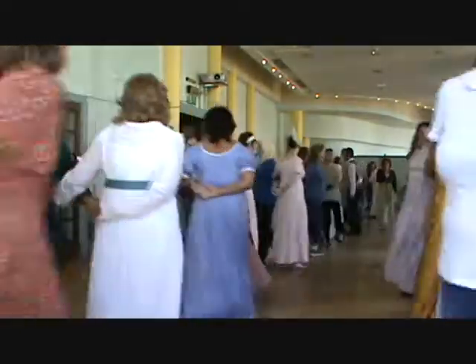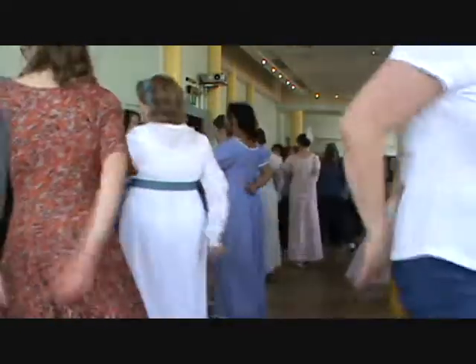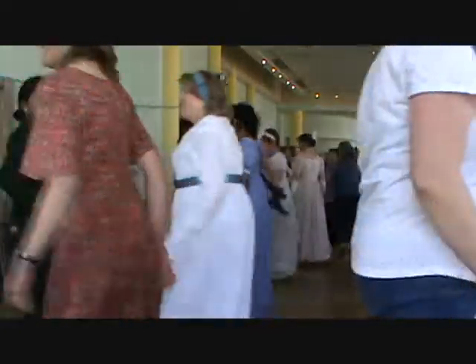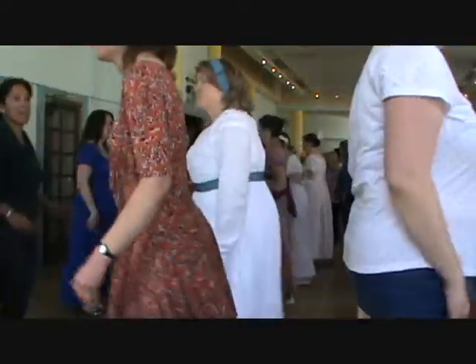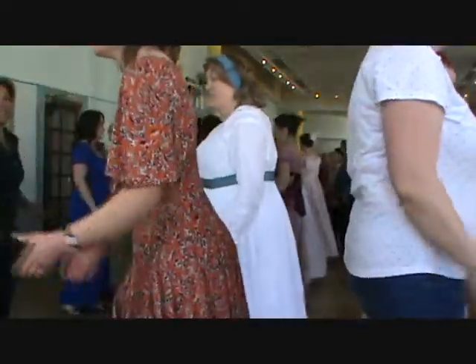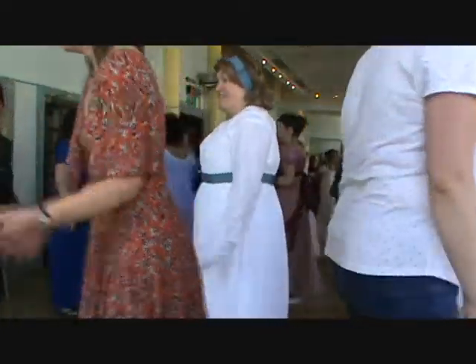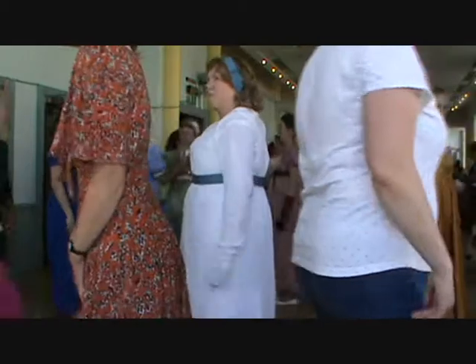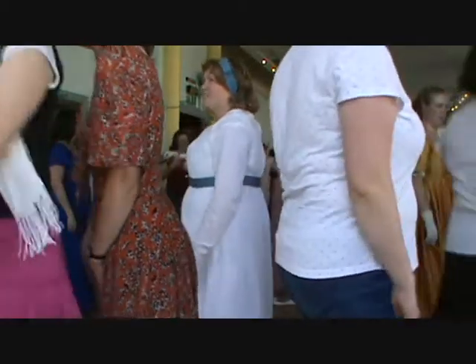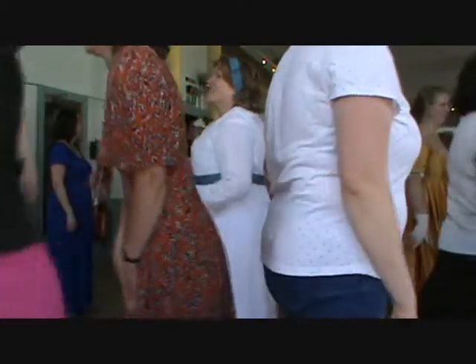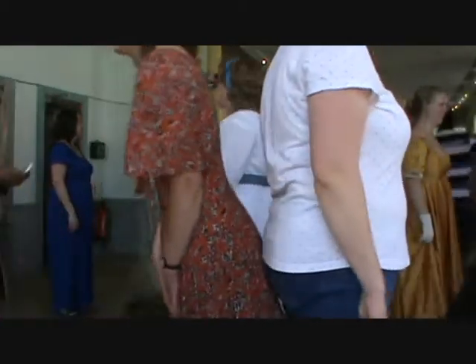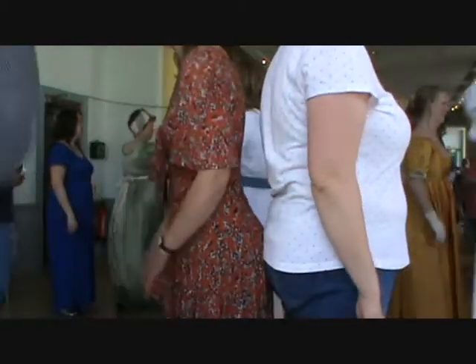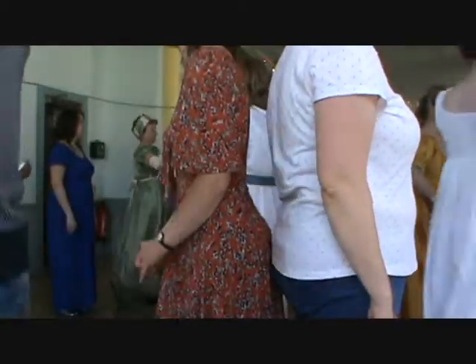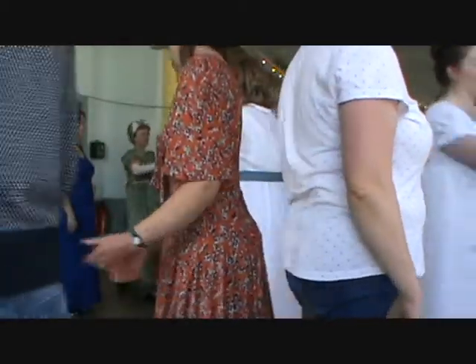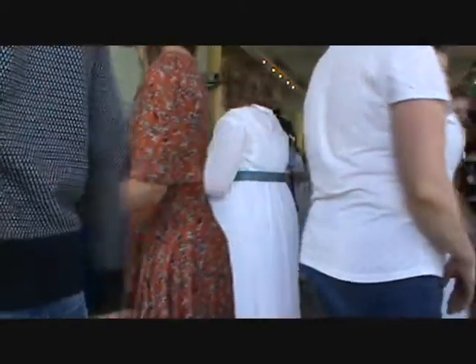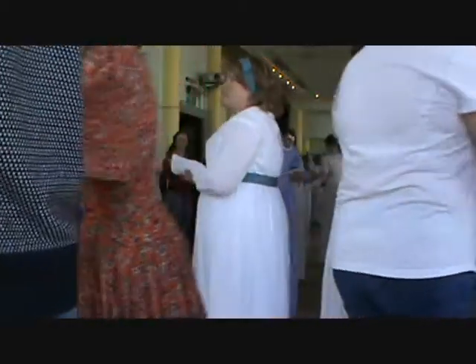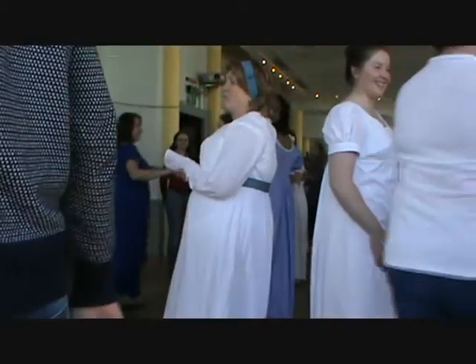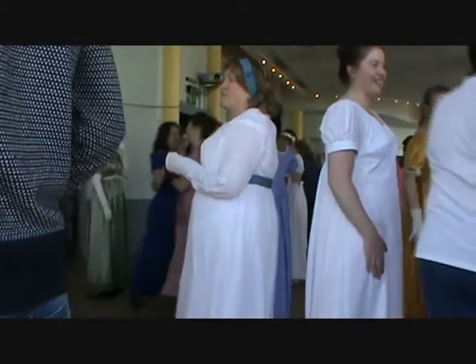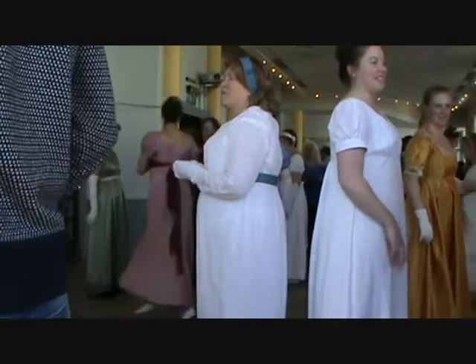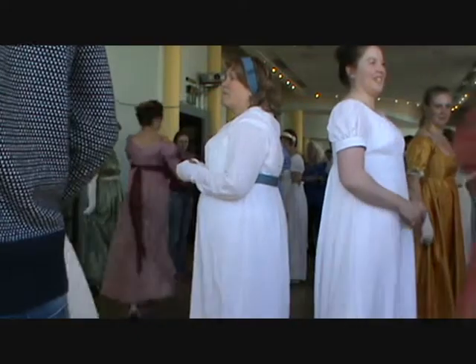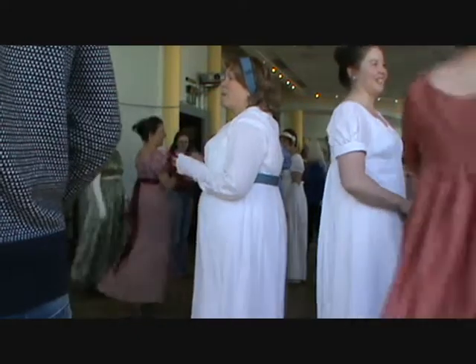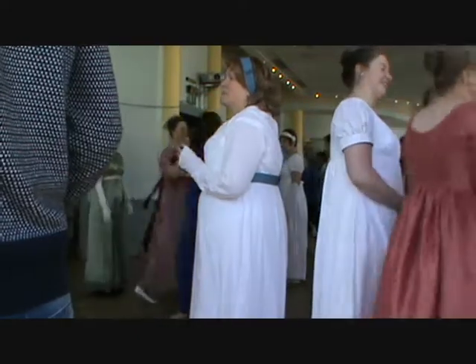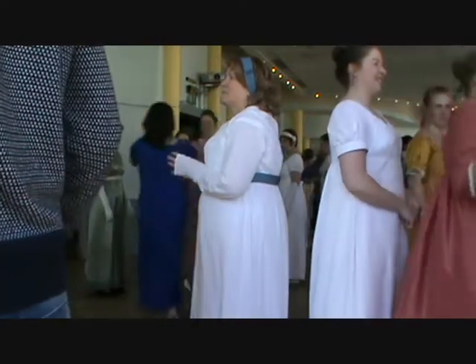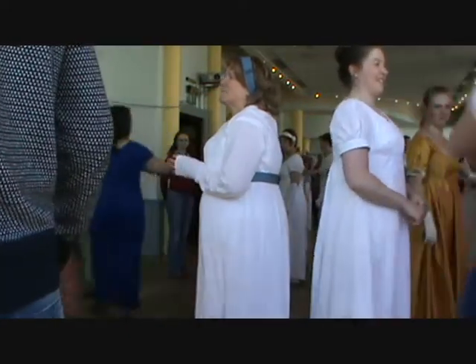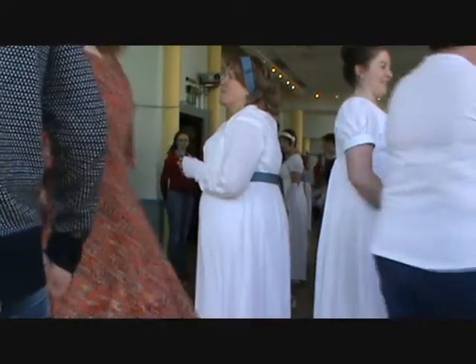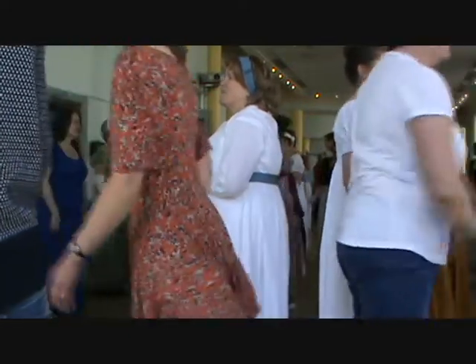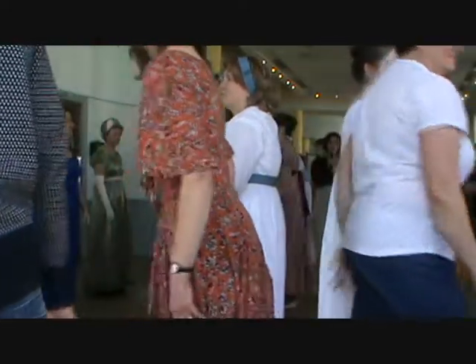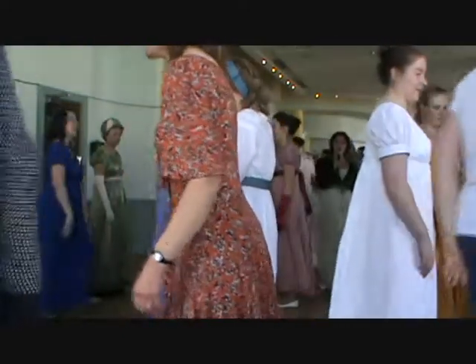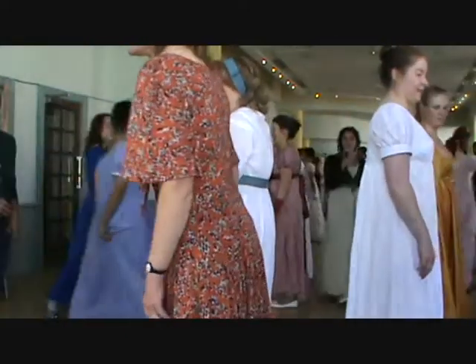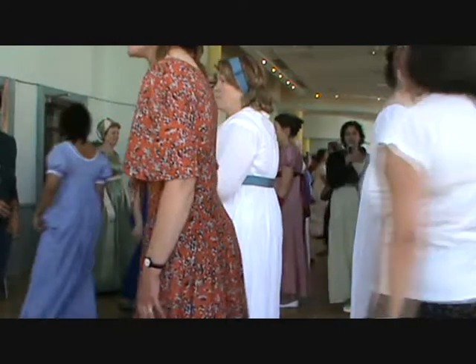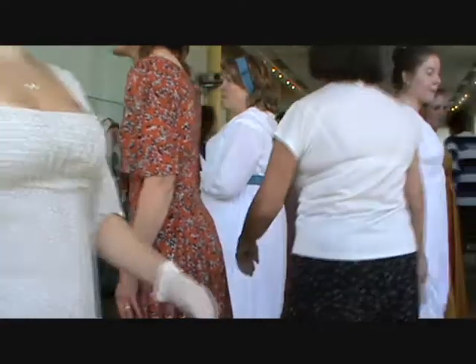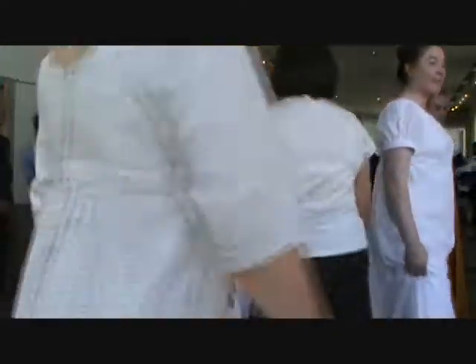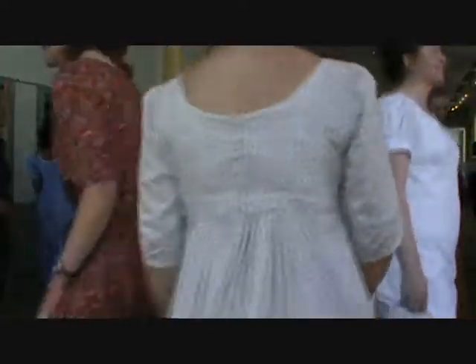We want a hand, turn the set, maybe. We've got a lady, turn the second man. One step, cross, cross.